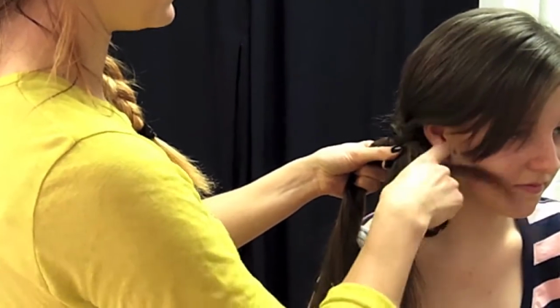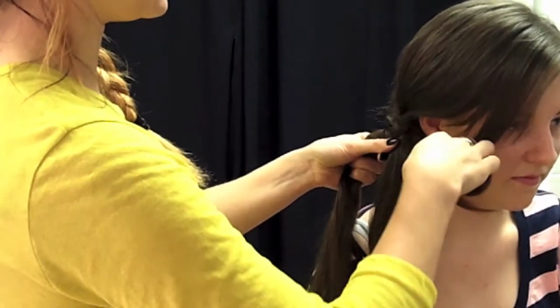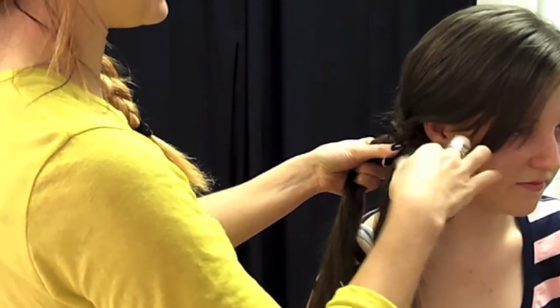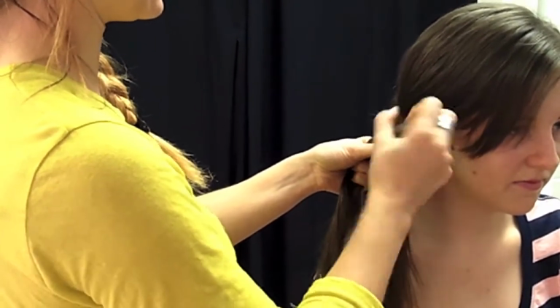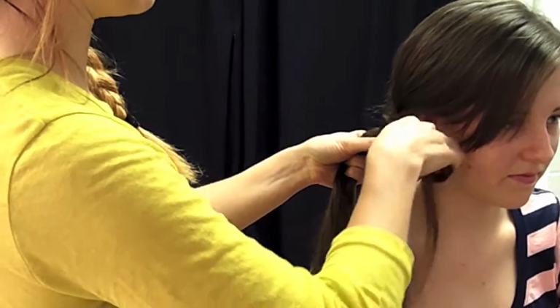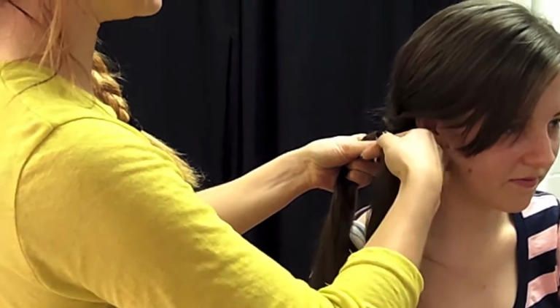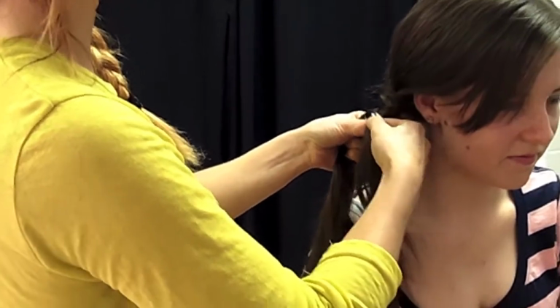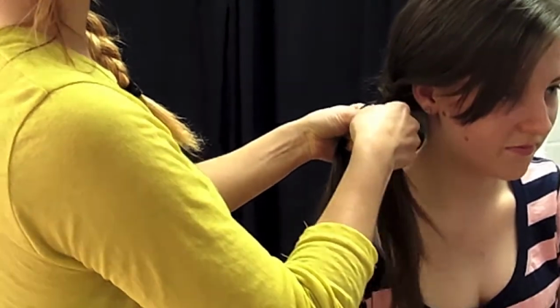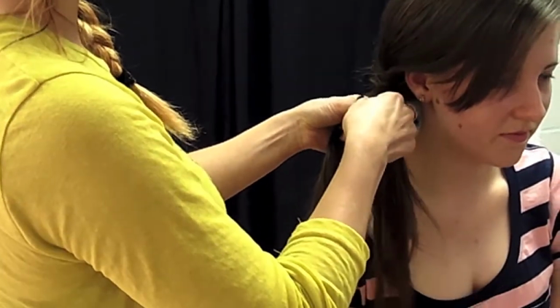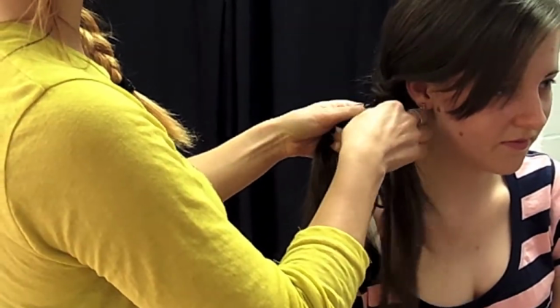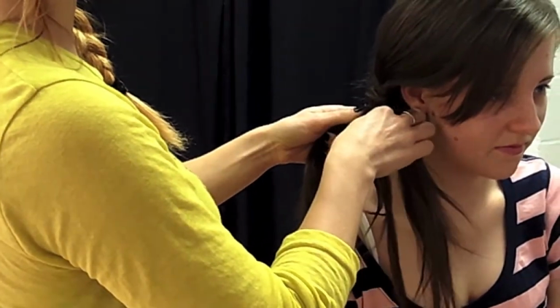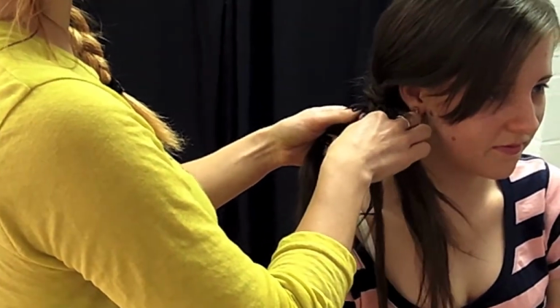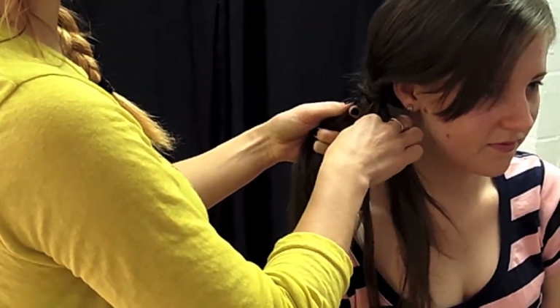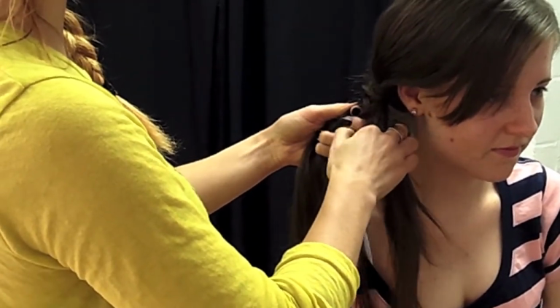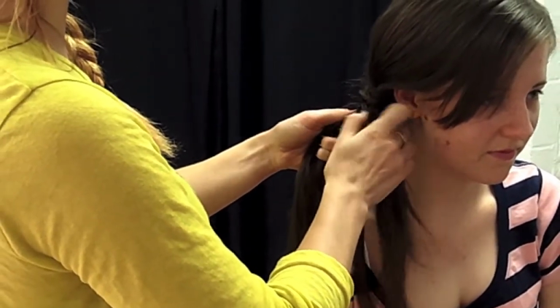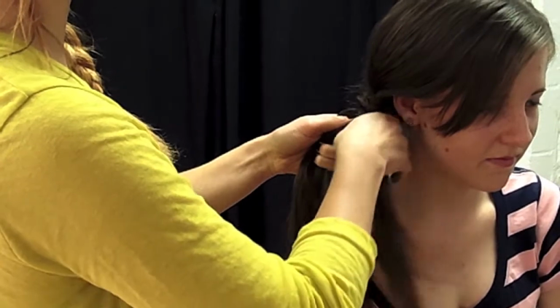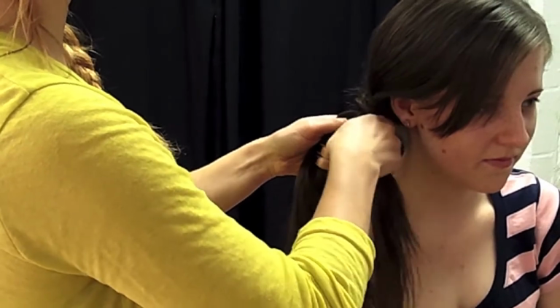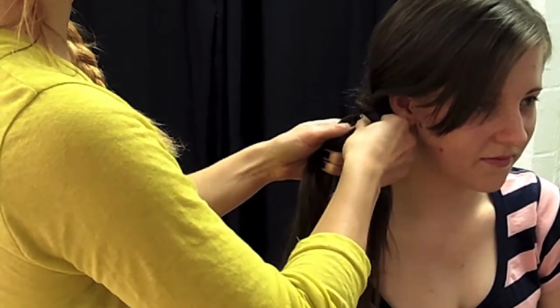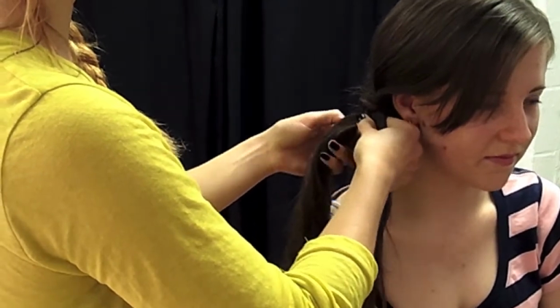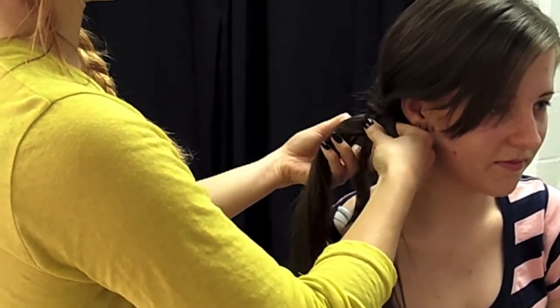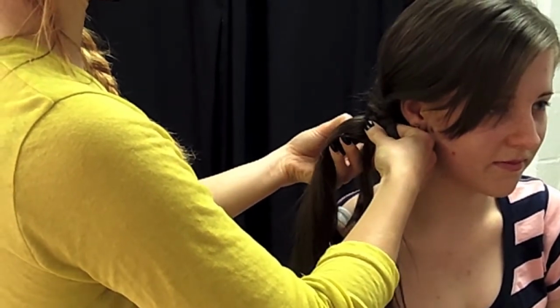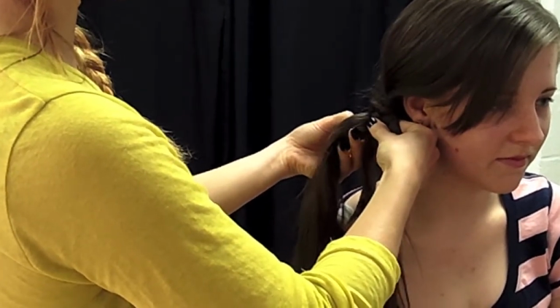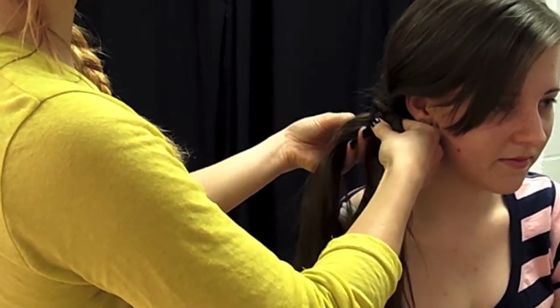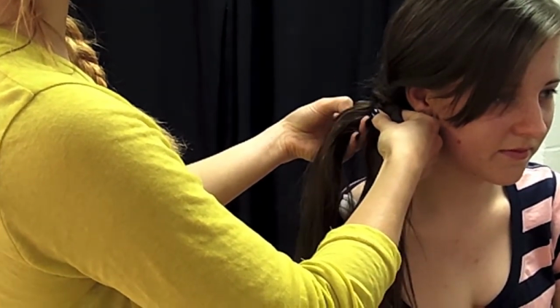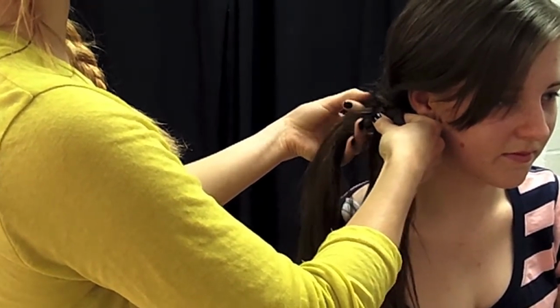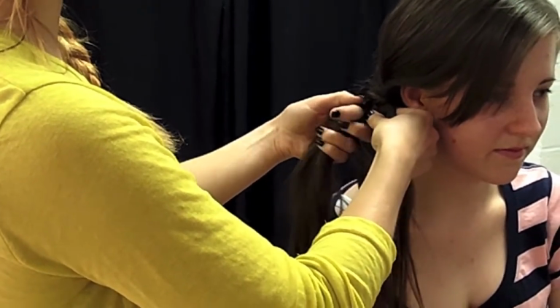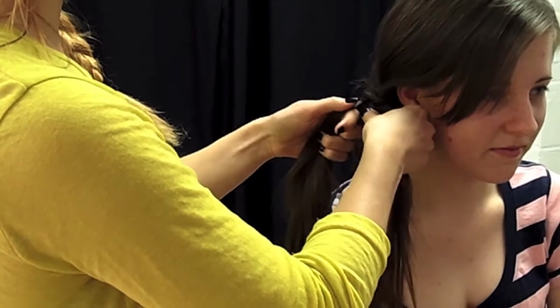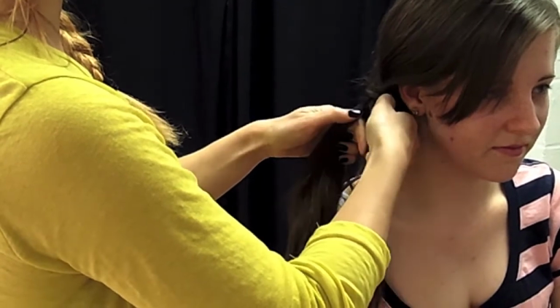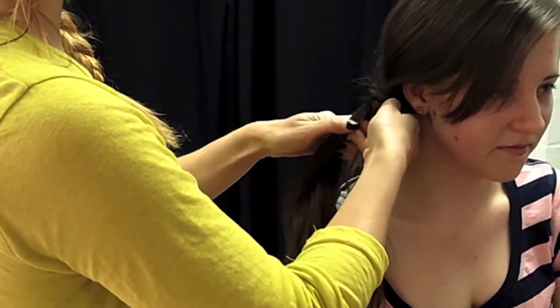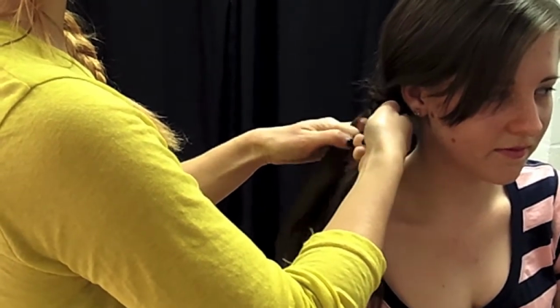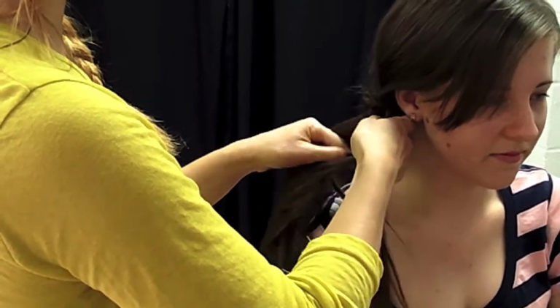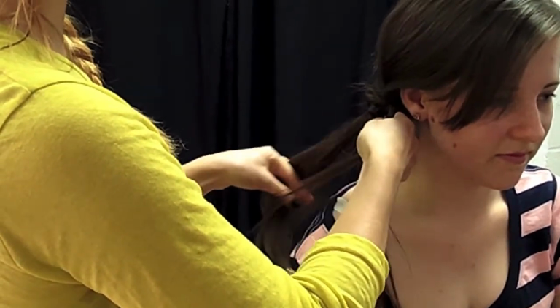It's all to do with the fingers — you've got to keep them quite still. You pass it over to the other side and put it behind again, and you grab from behind of the other piece. It's always behind and forward.